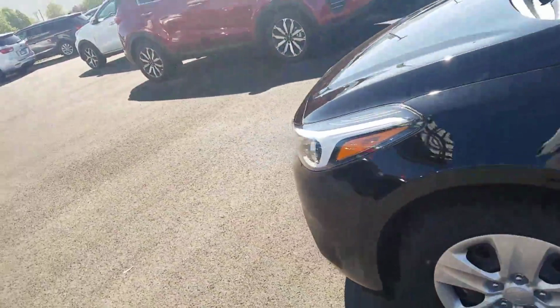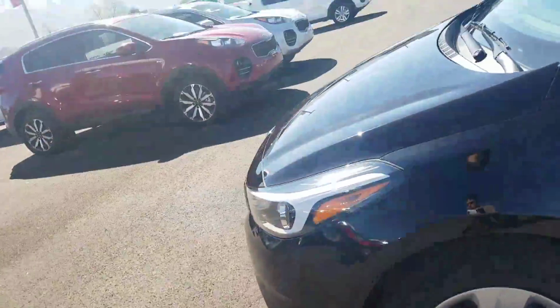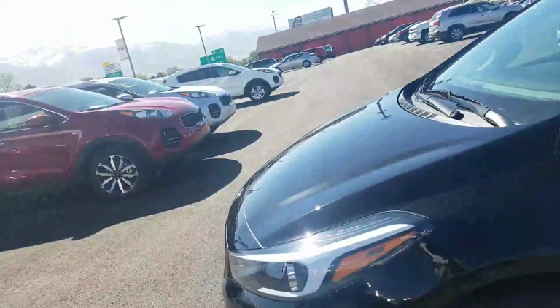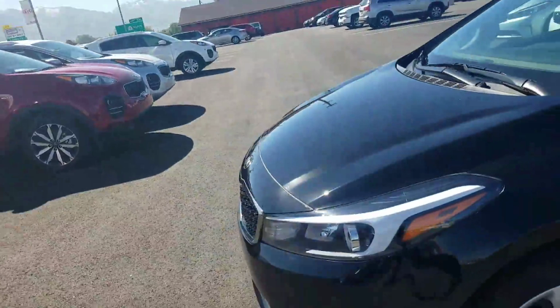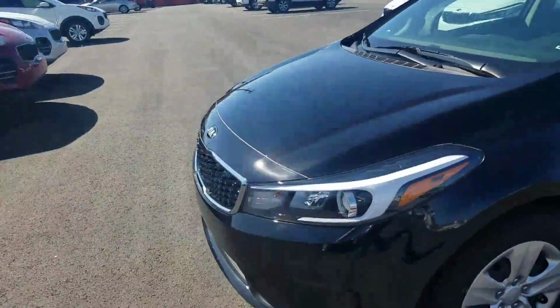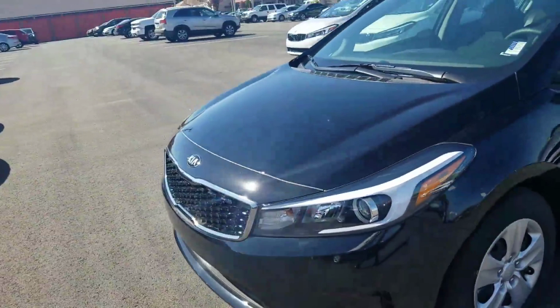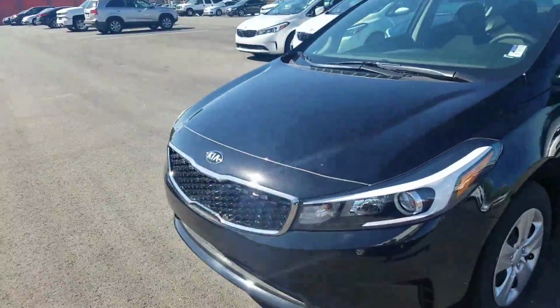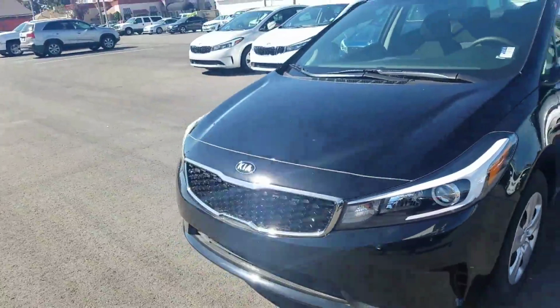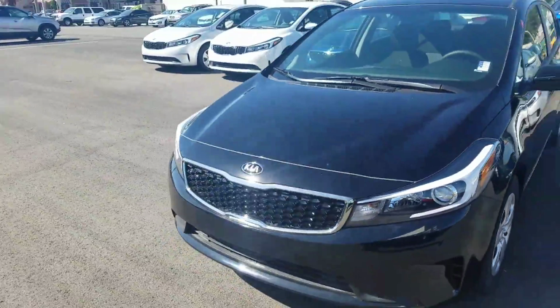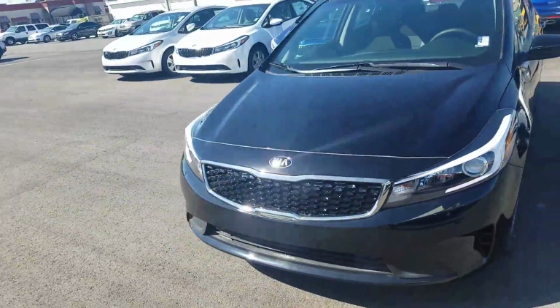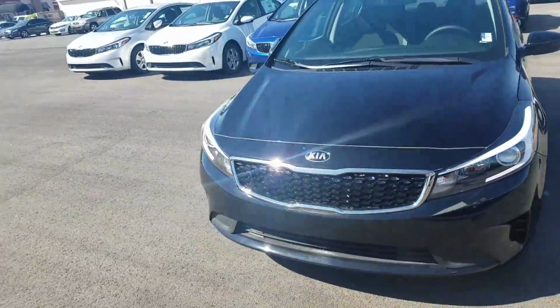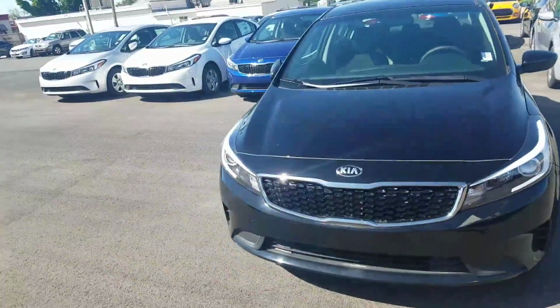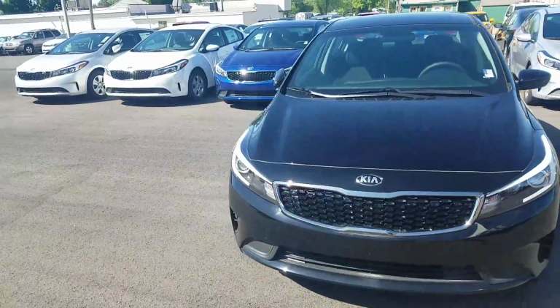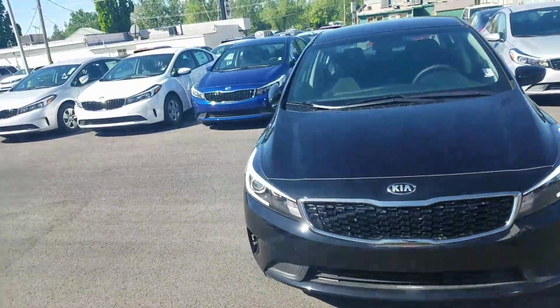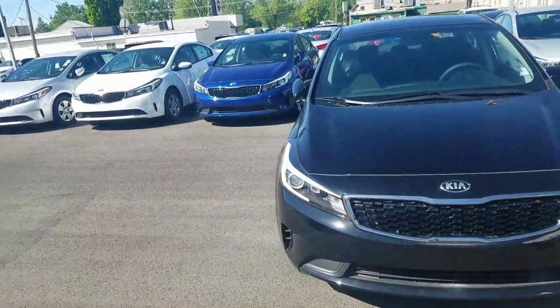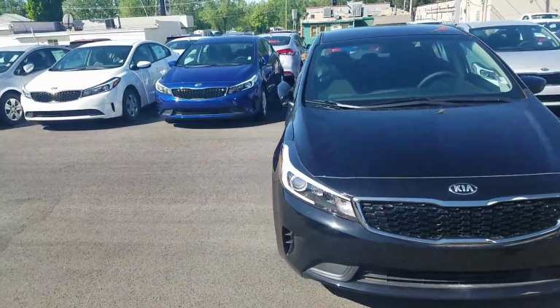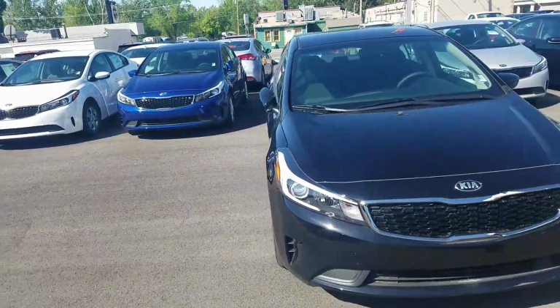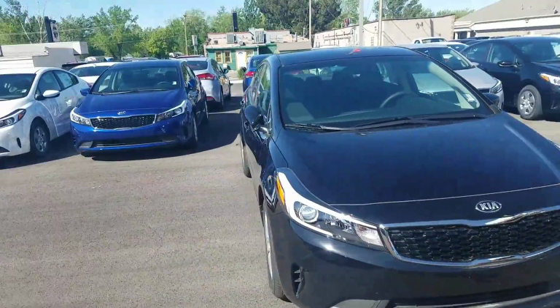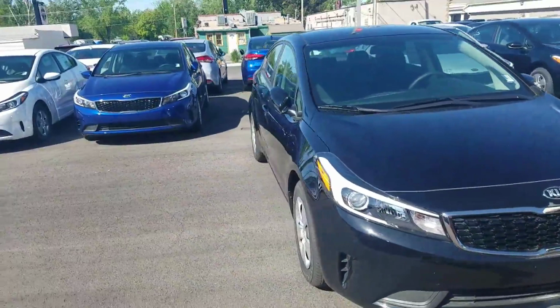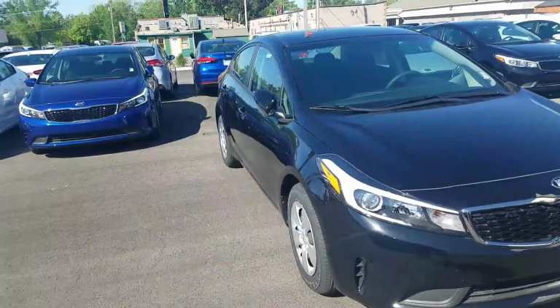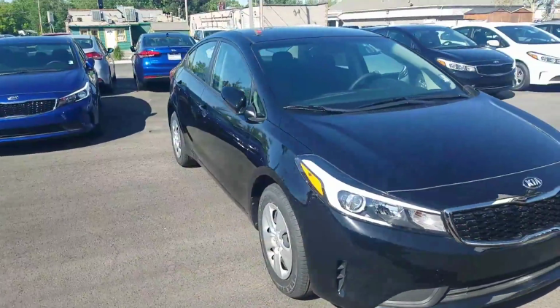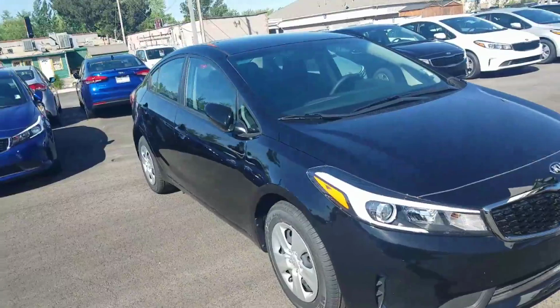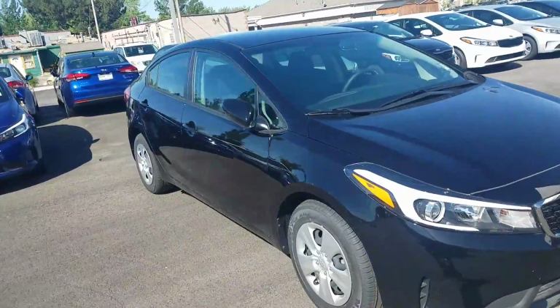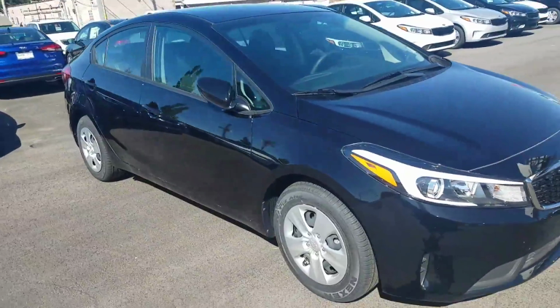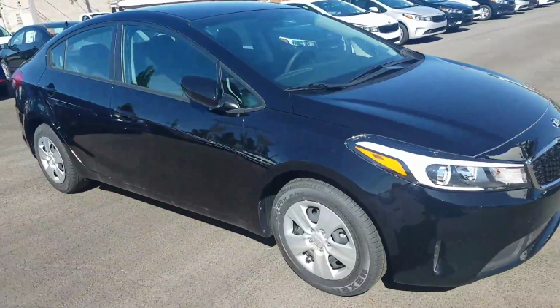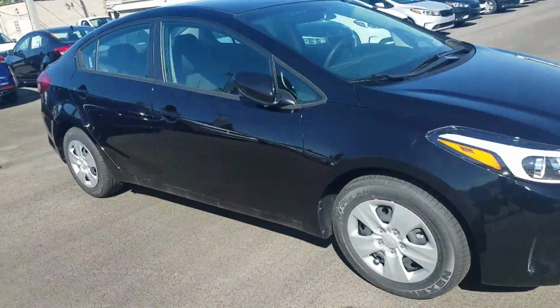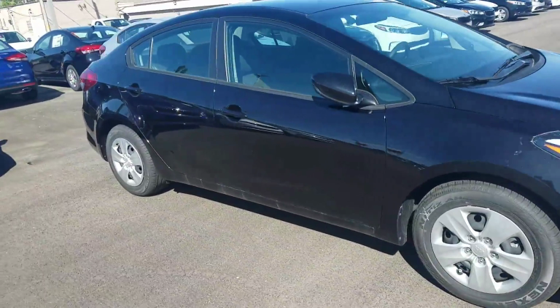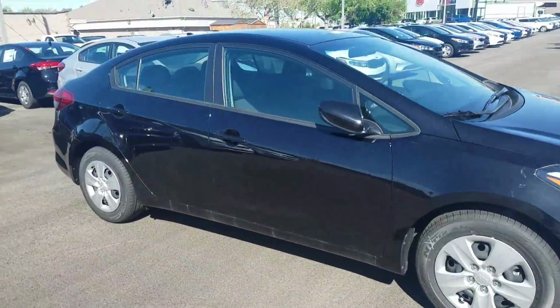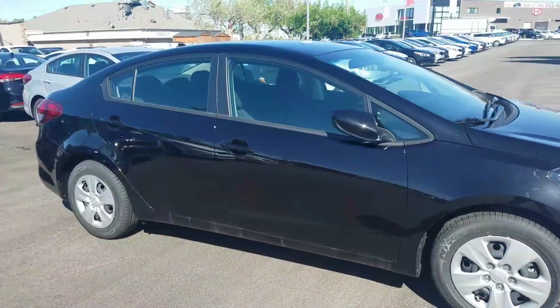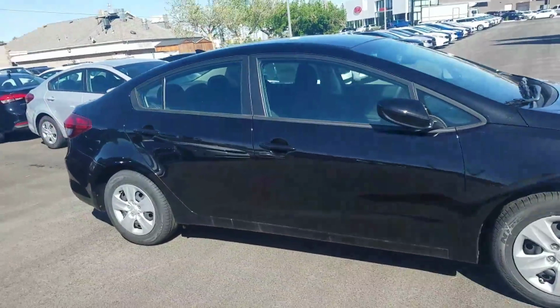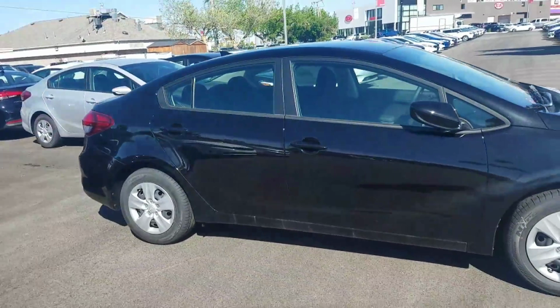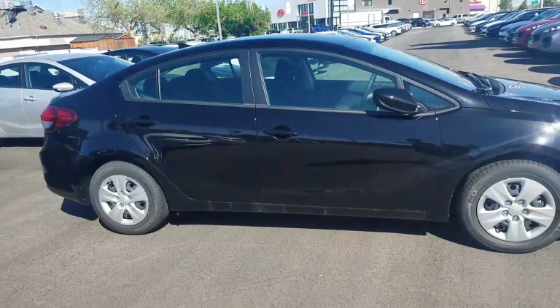All around look. Like I said, best warranty in the business — ten year, 100,000 miles. Completely redid the front nose. There's your all around look.